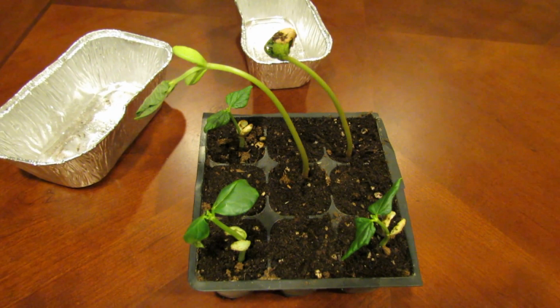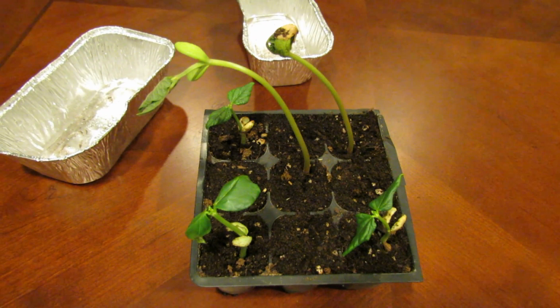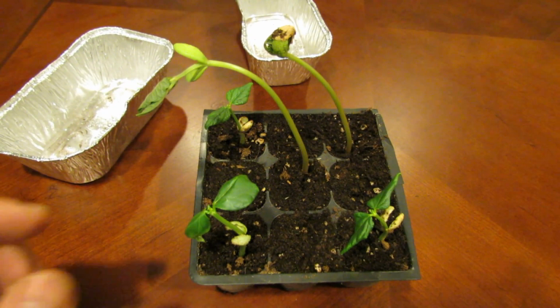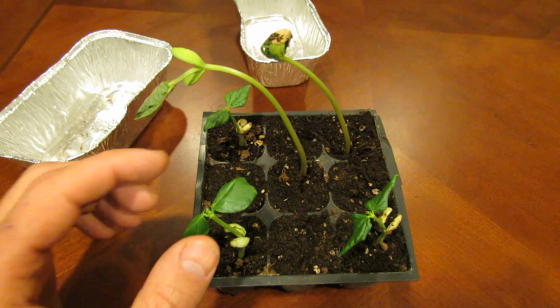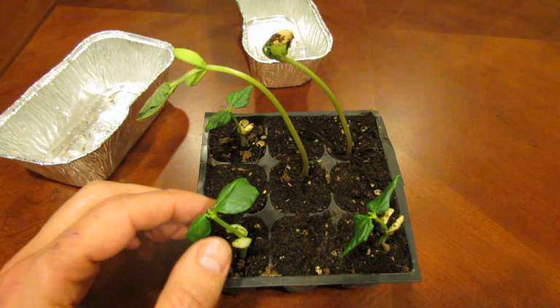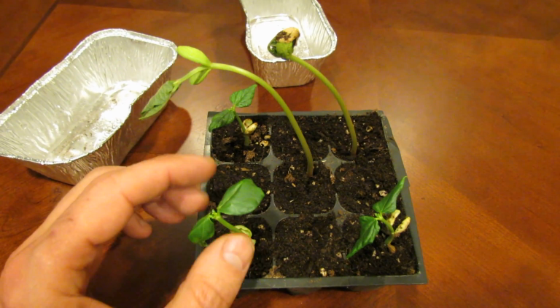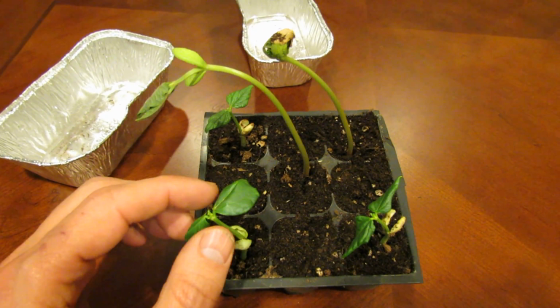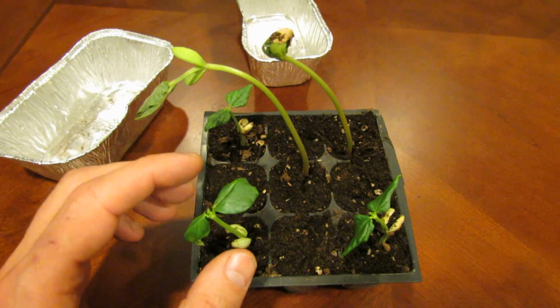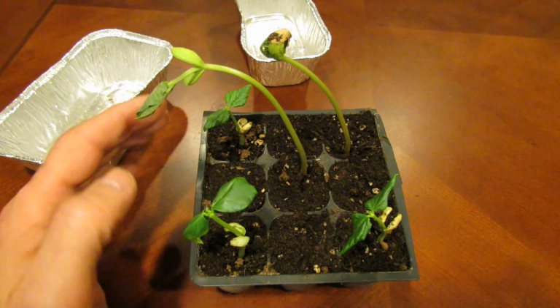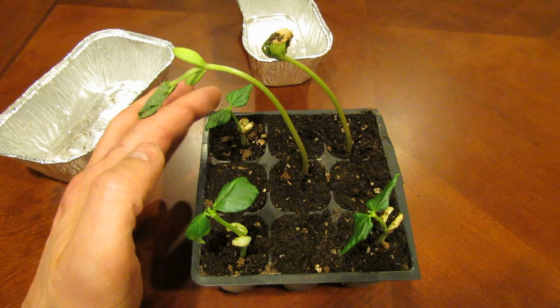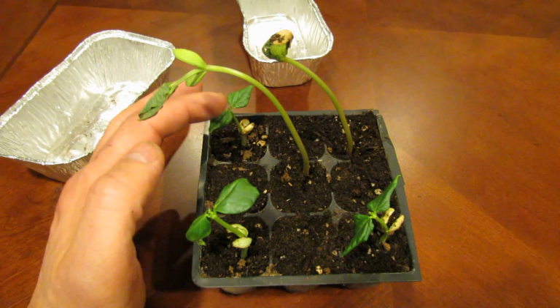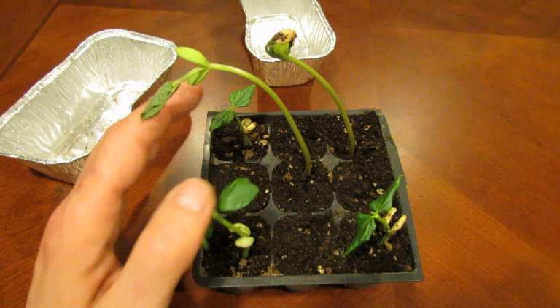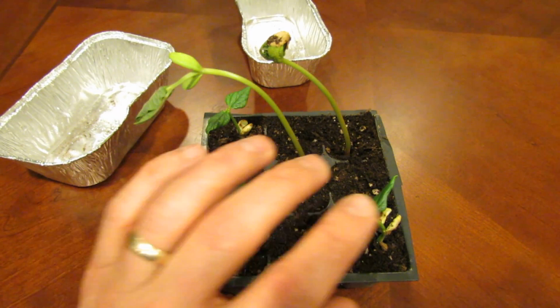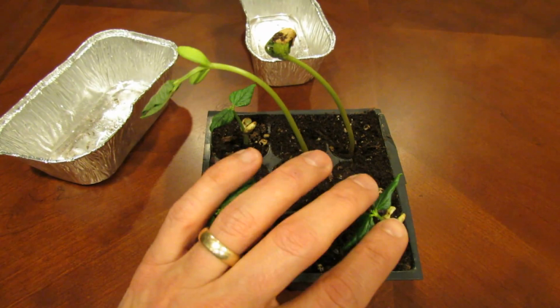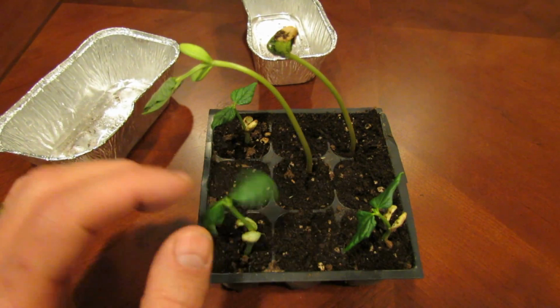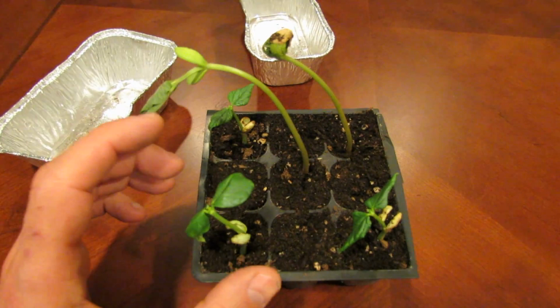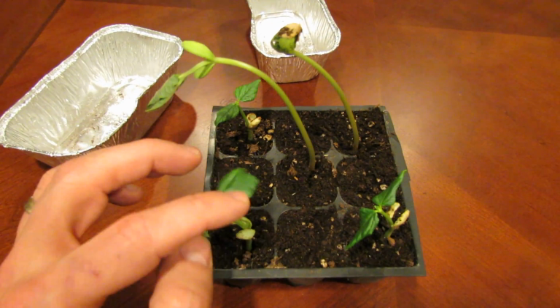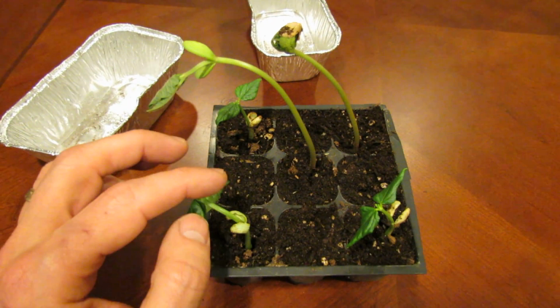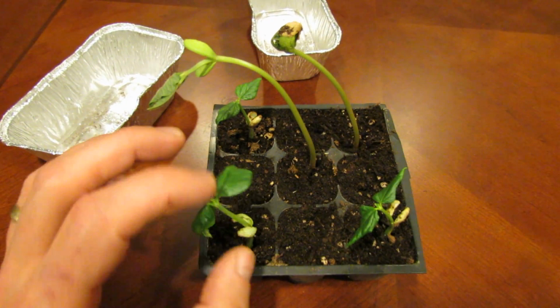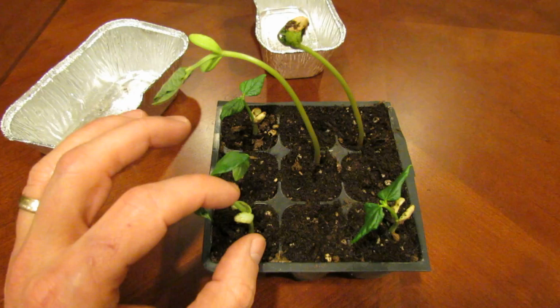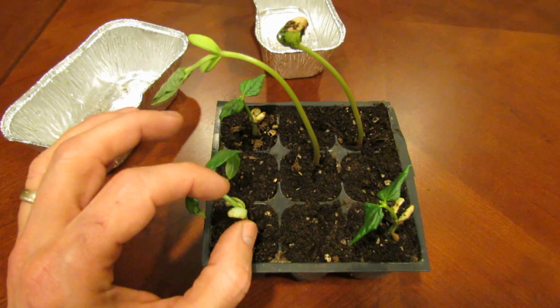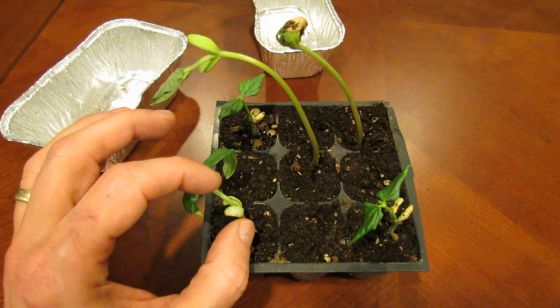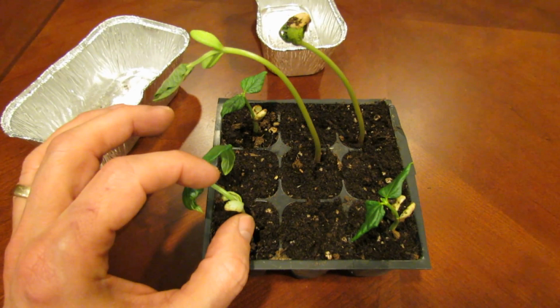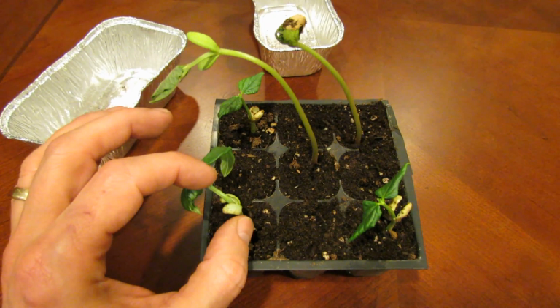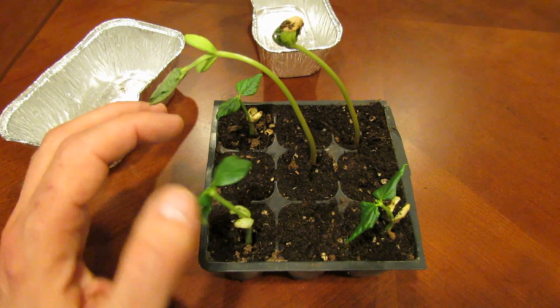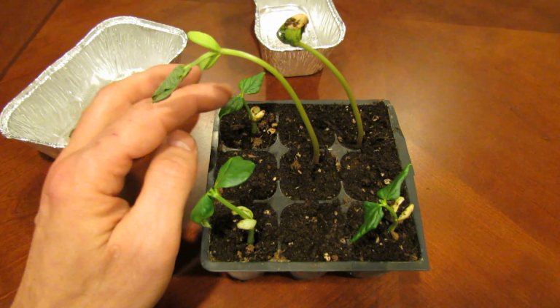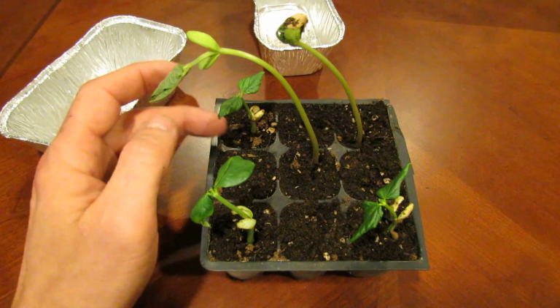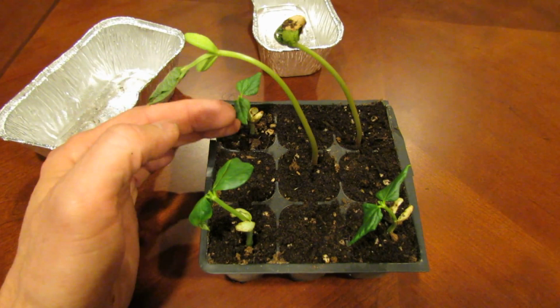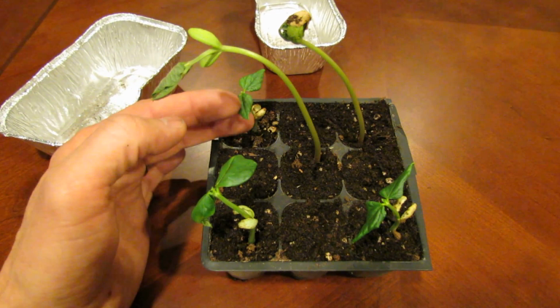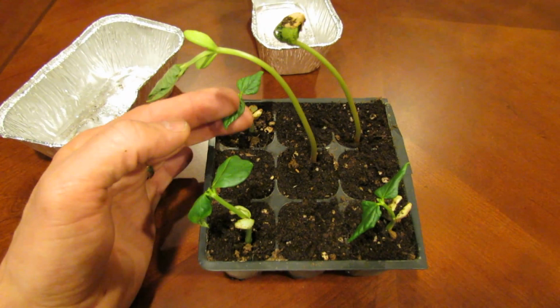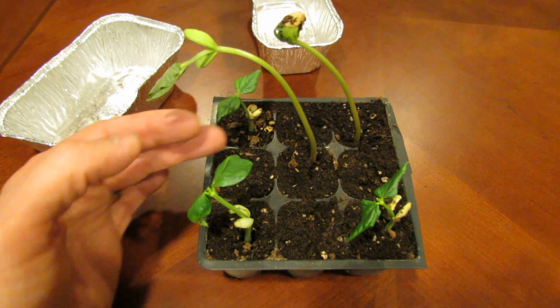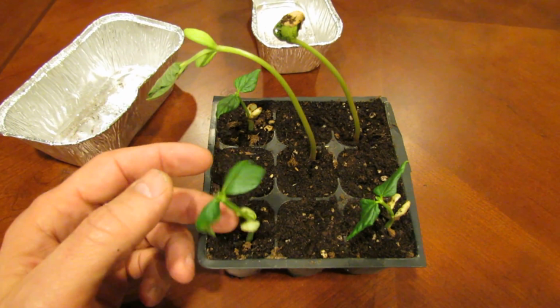These are beans that have been grown inside in my grow lights, and these three plants here — one, two, three — are all doing pretty well. This stem might be a little bit too tall, but for the most part they look pretty good. The leaves are nice and green.